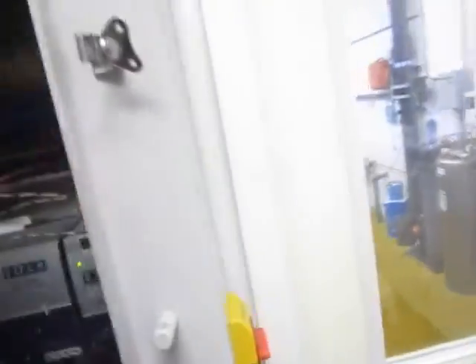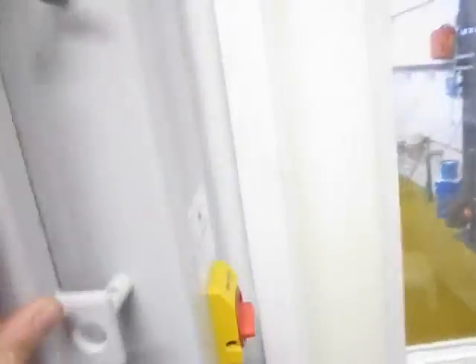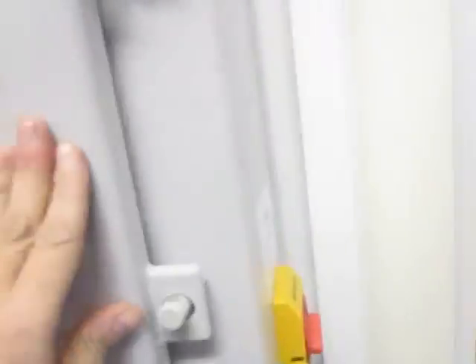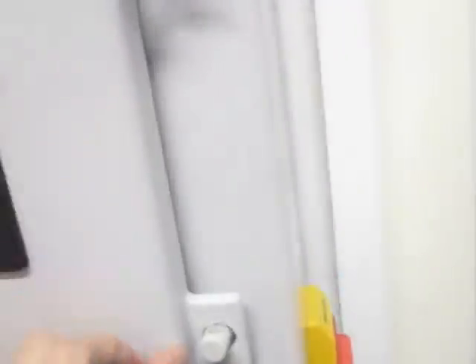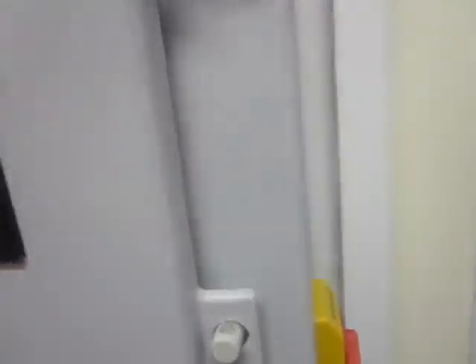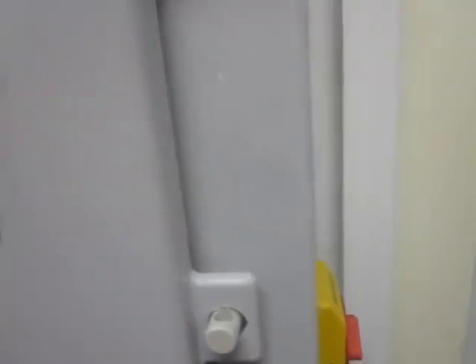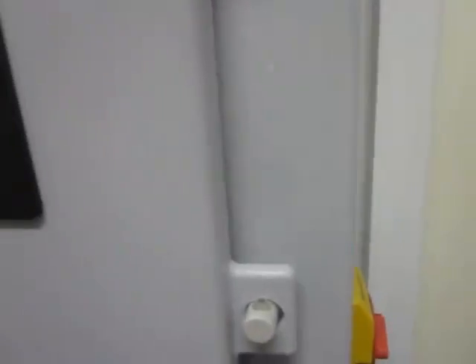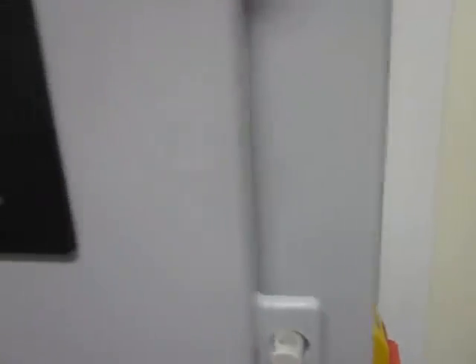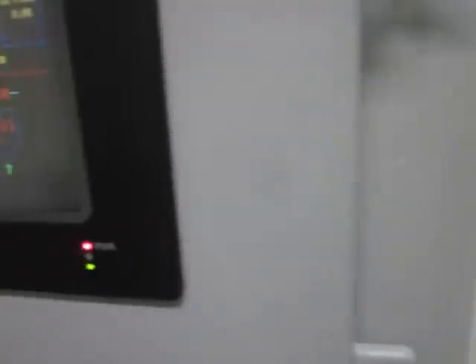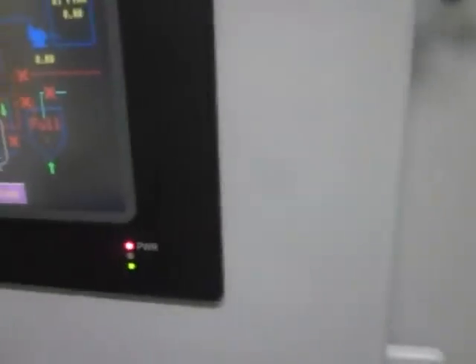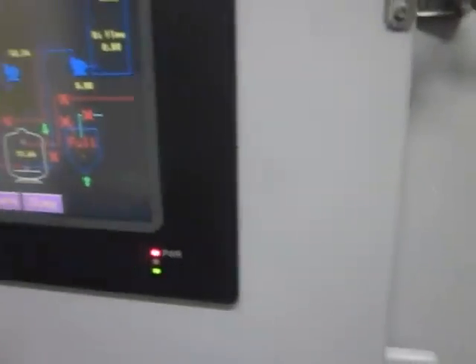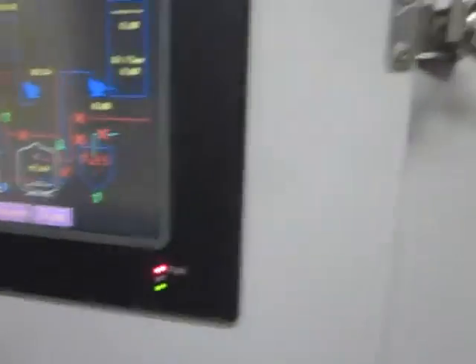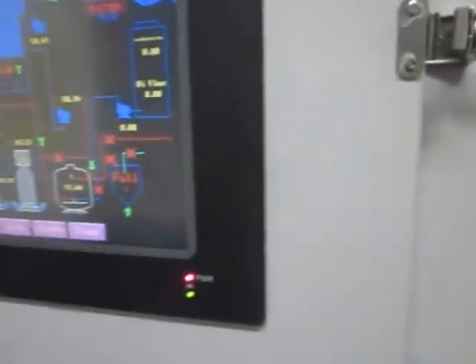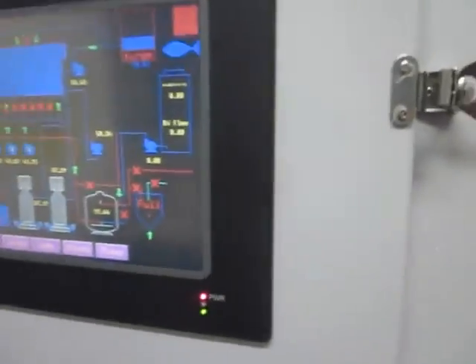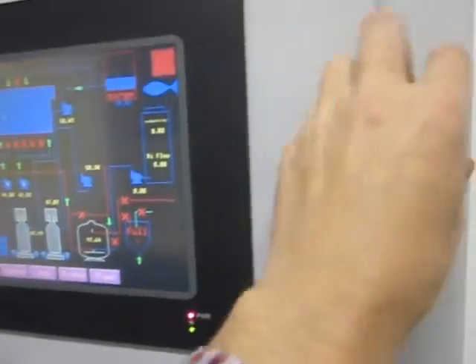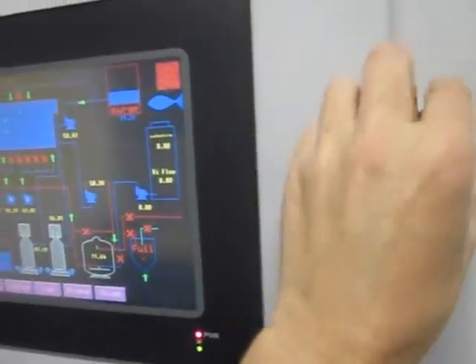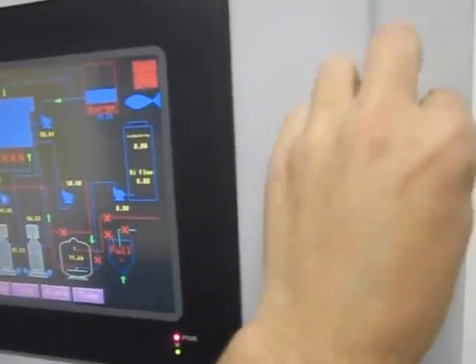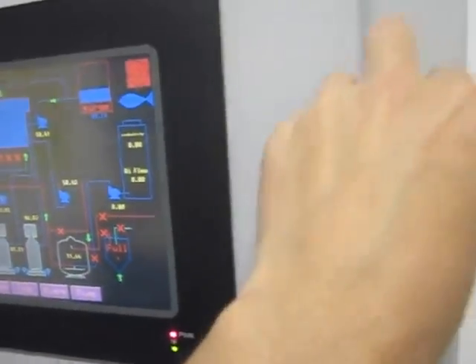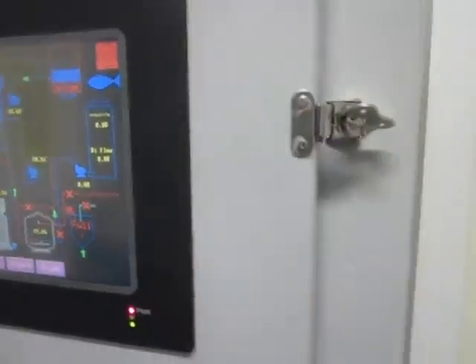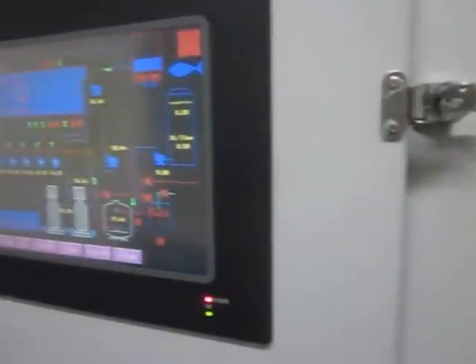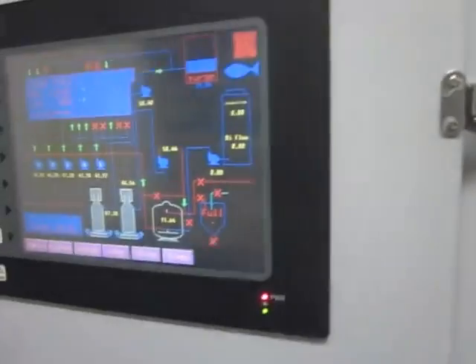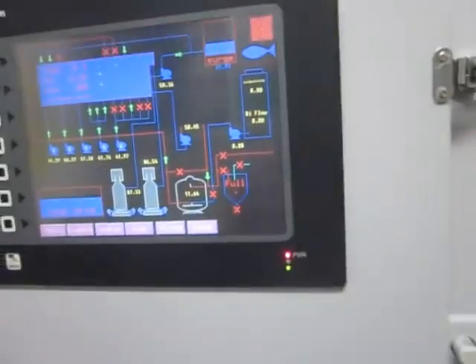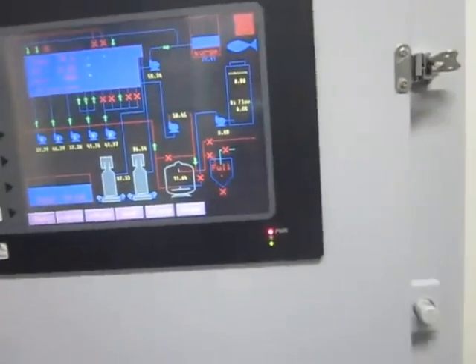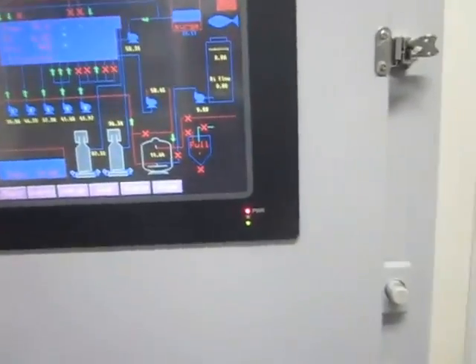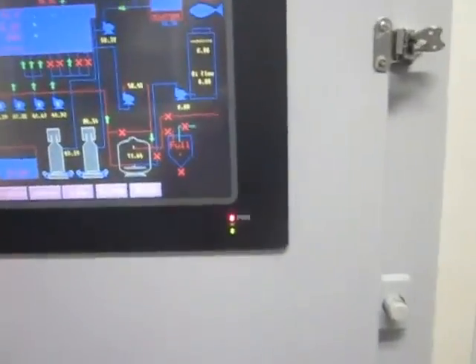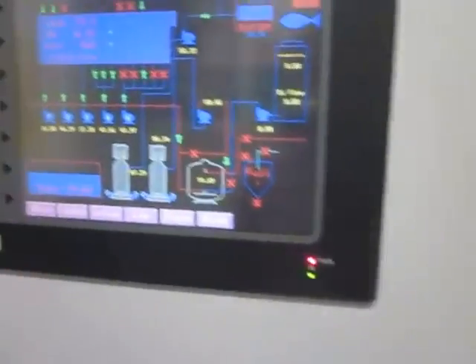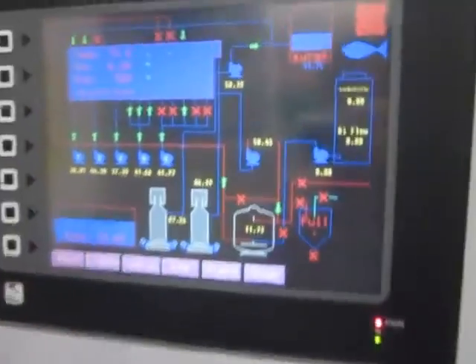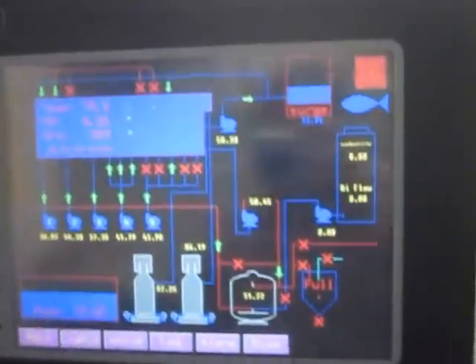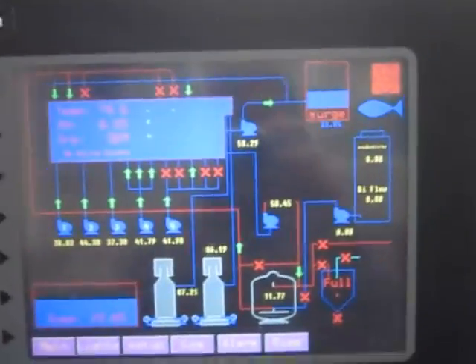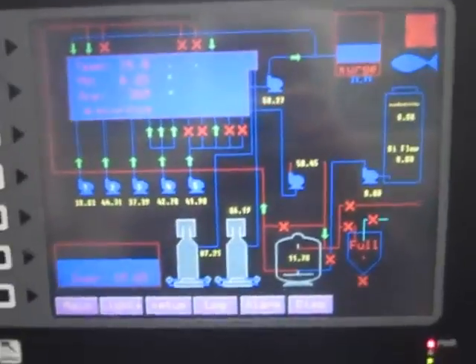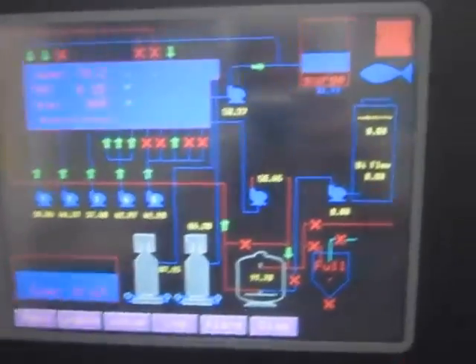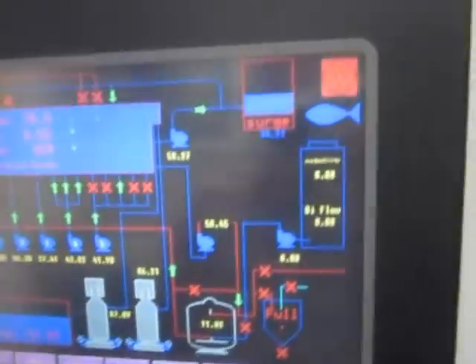We have another touchscreen downstairs because there's two floors to the filtration room, and the one downstairs is mainly for backwashing and such. But it's a pretty interactive display.